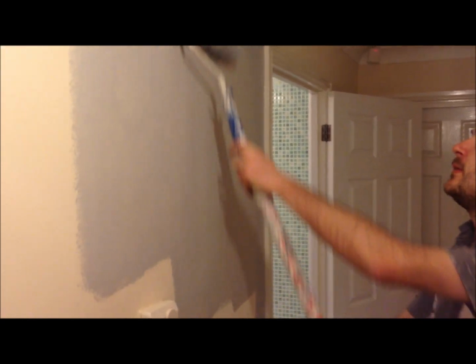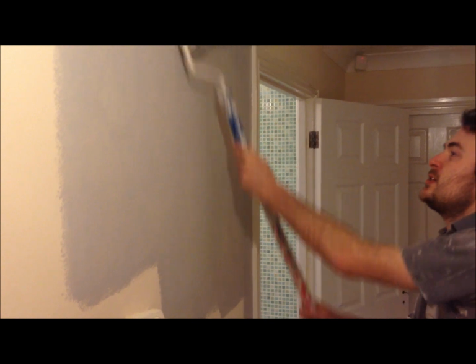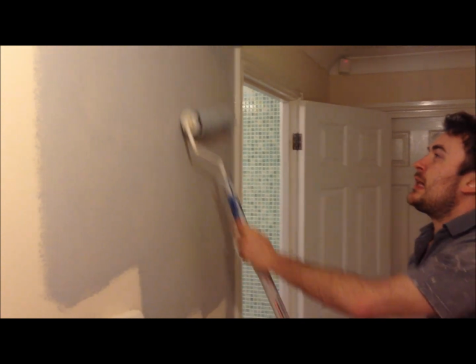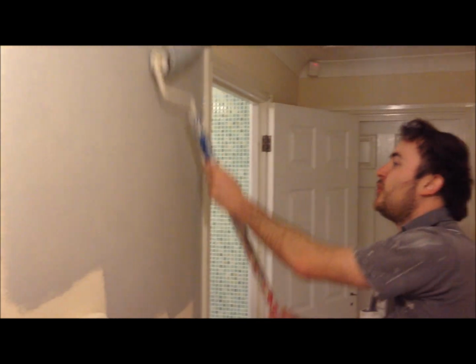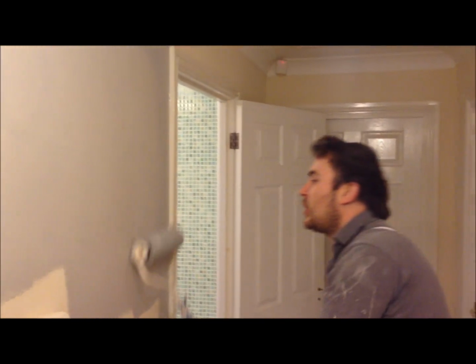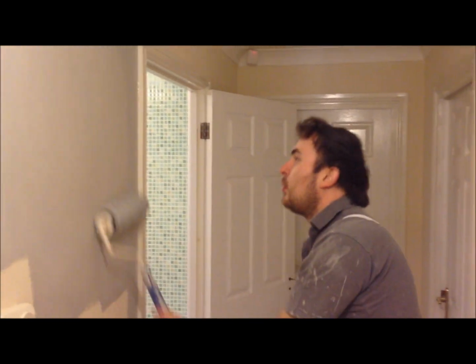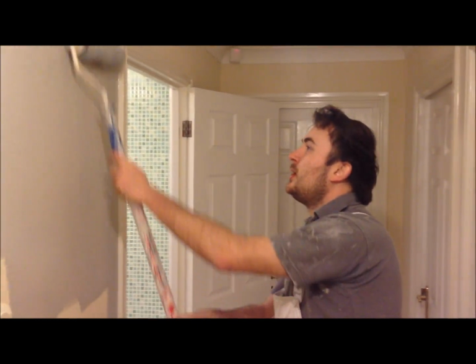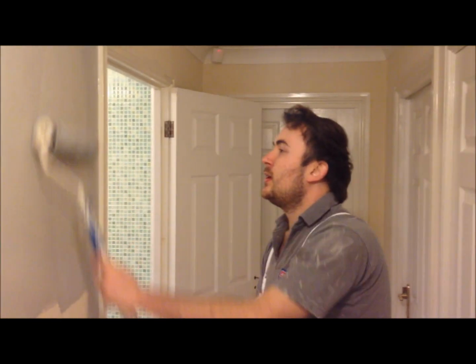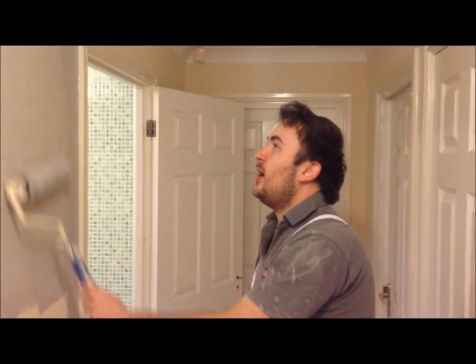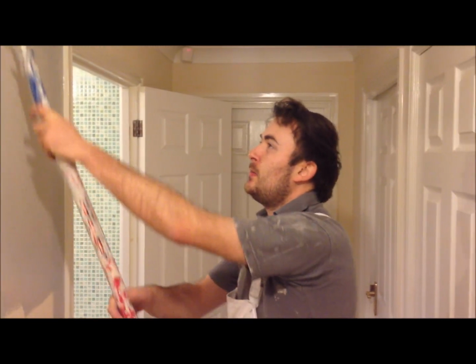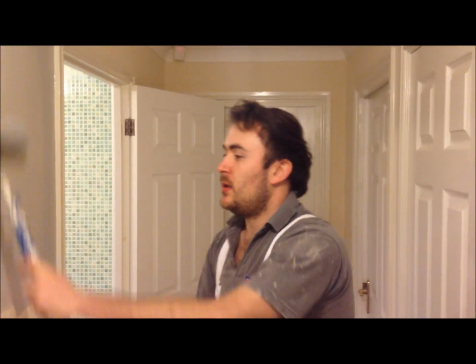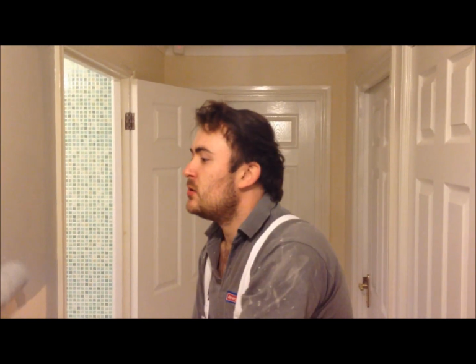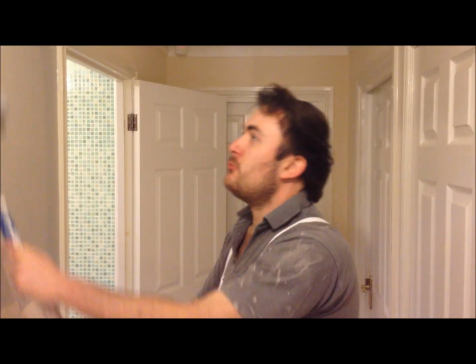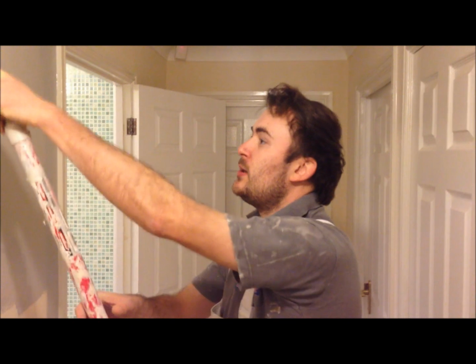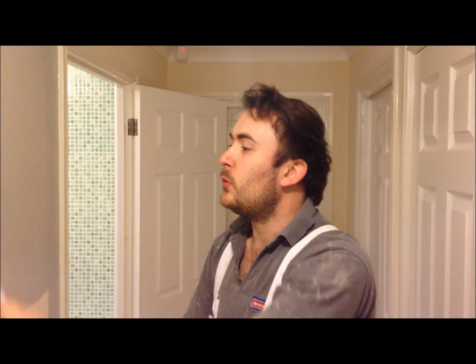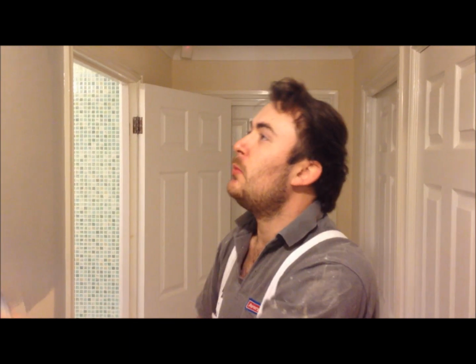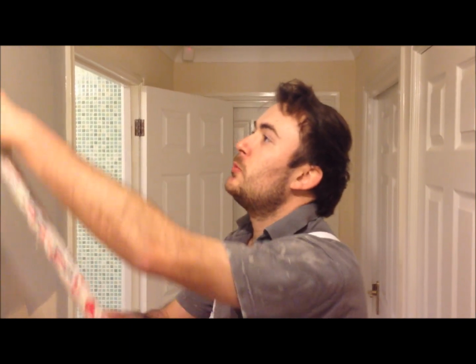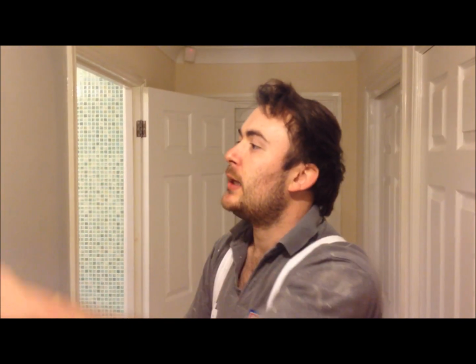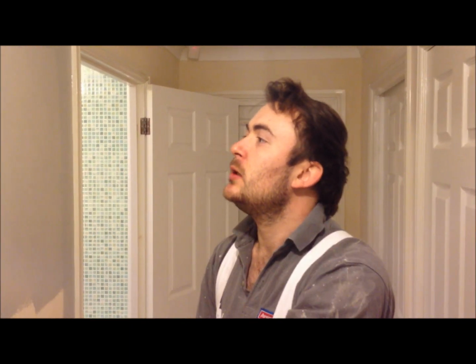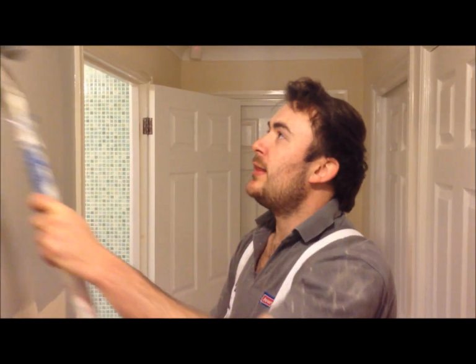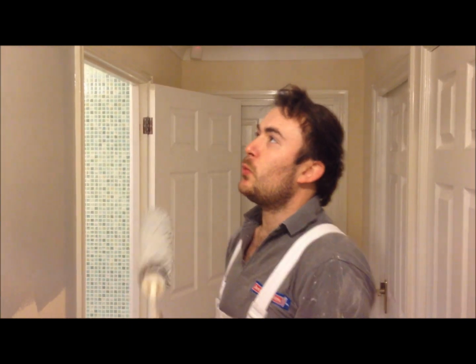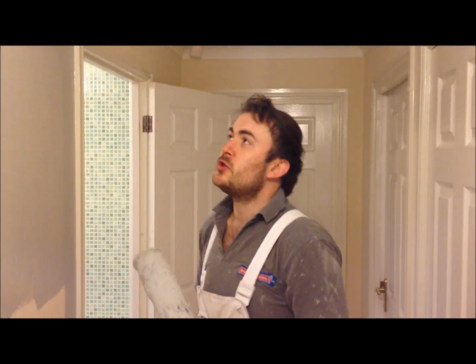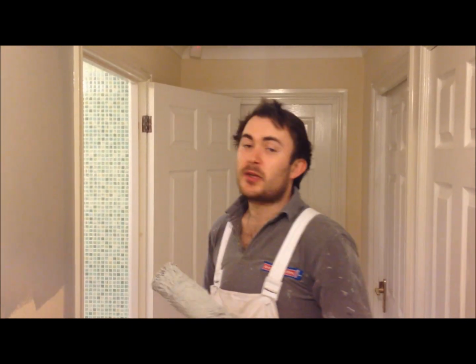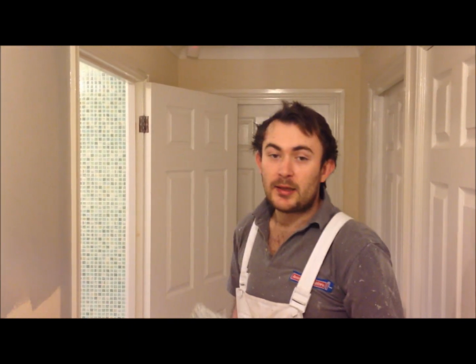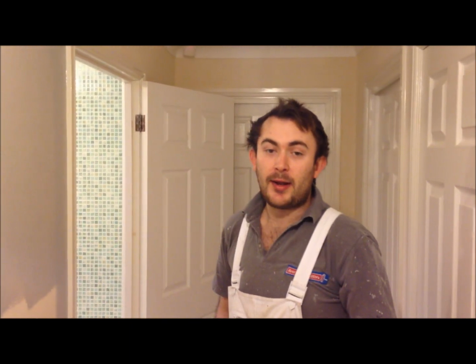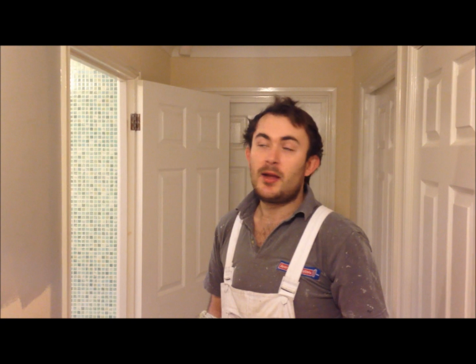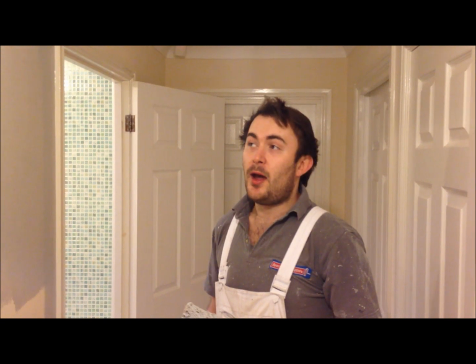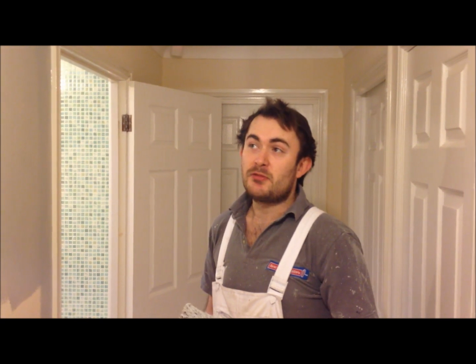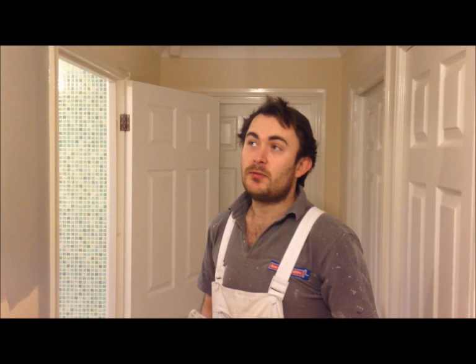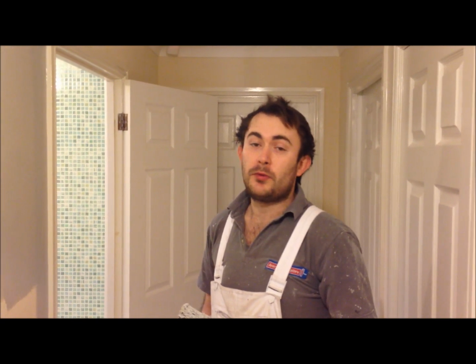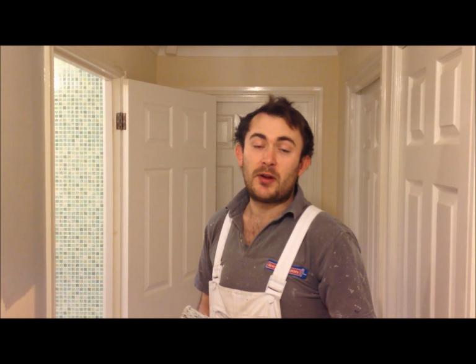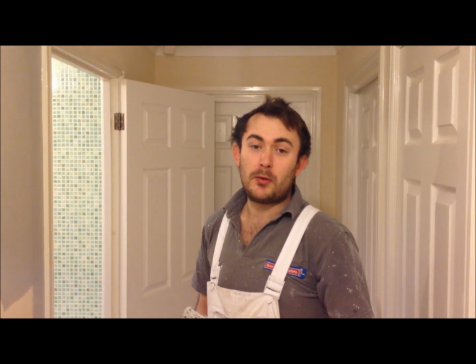Okay, so that's the first coat applied. Generally as a rule, anything between one and two hours to completely dry out, and then it's ready for the final coat.